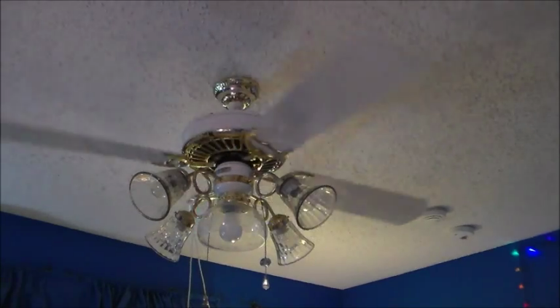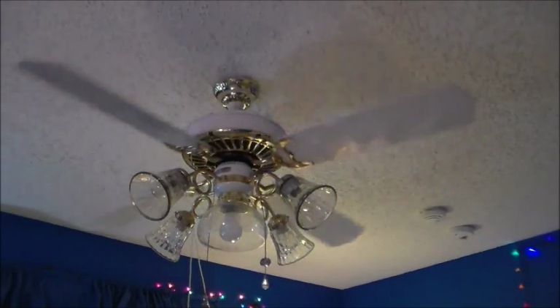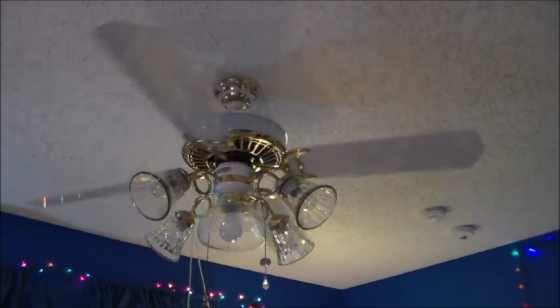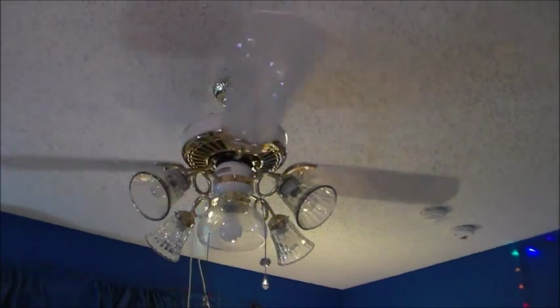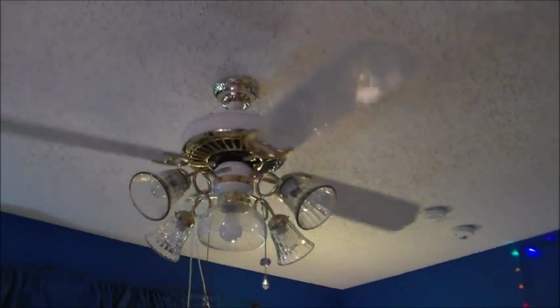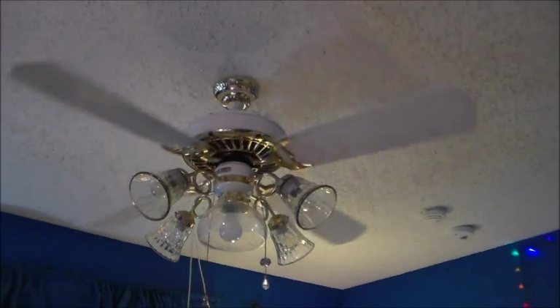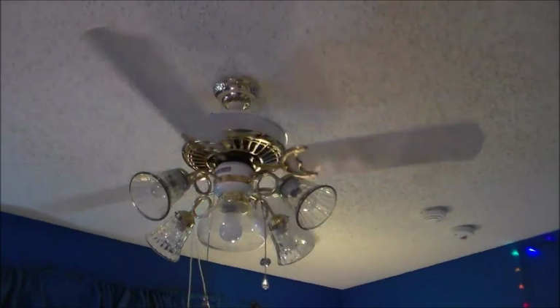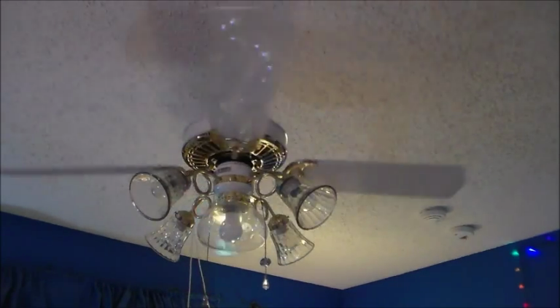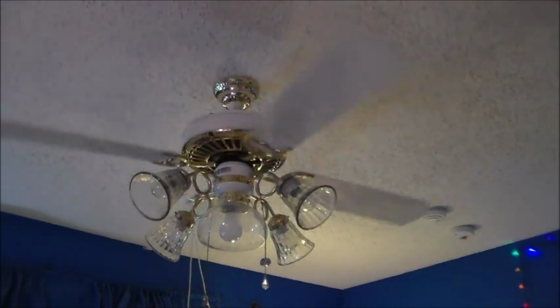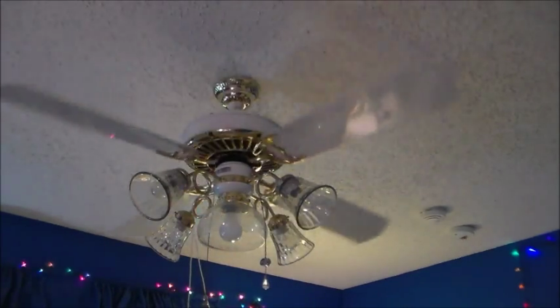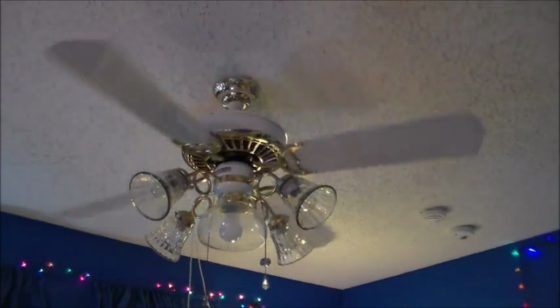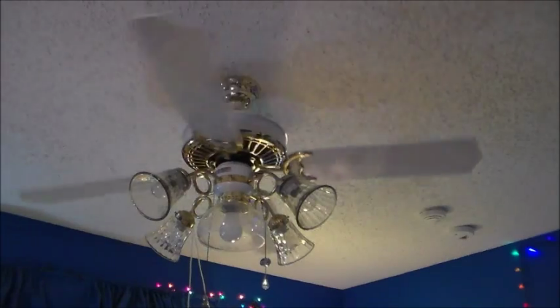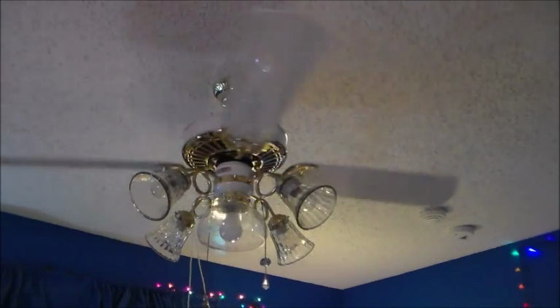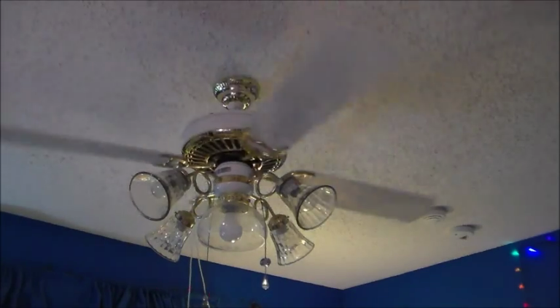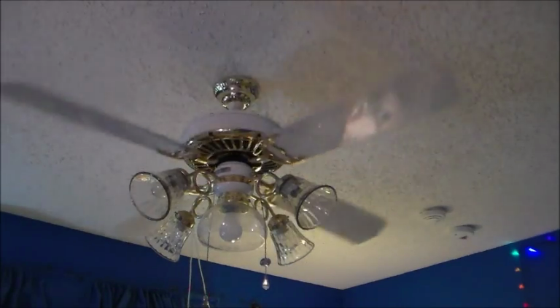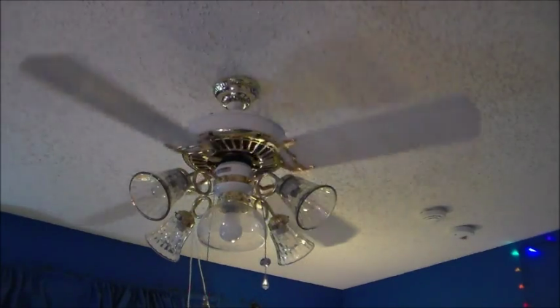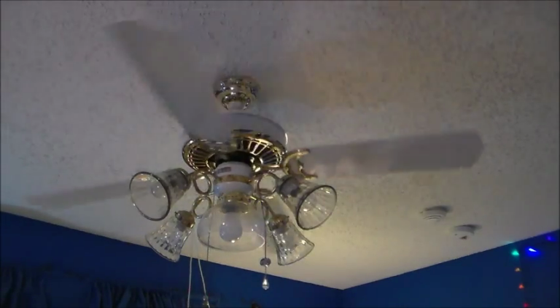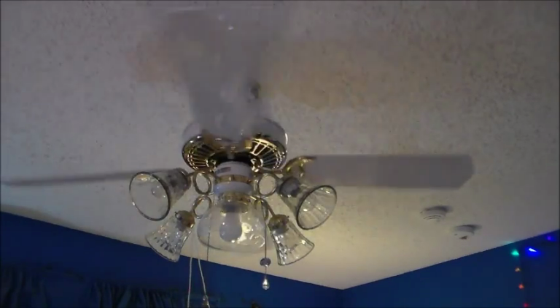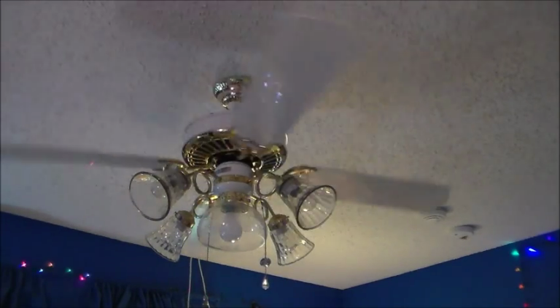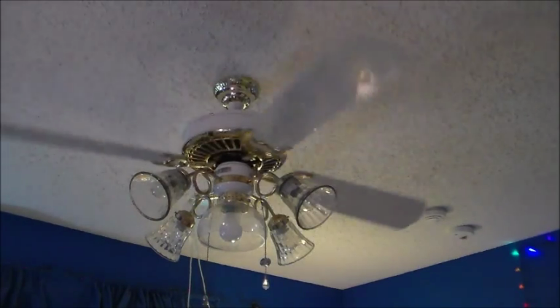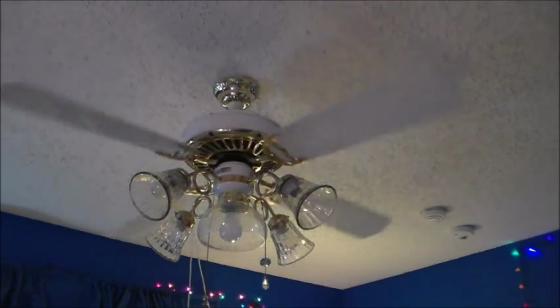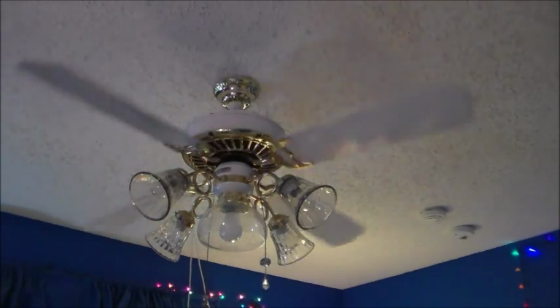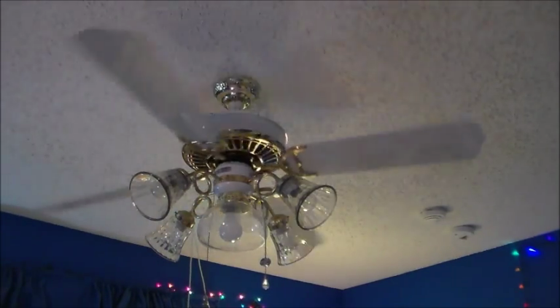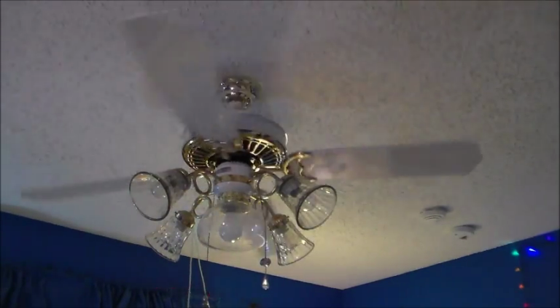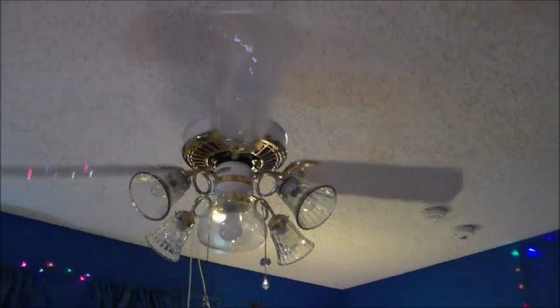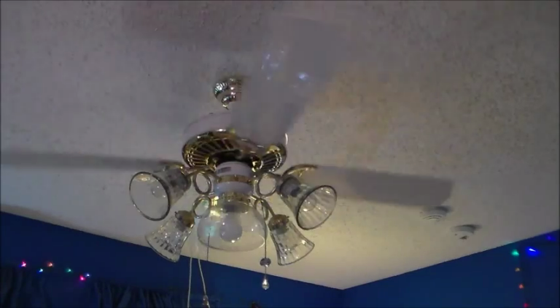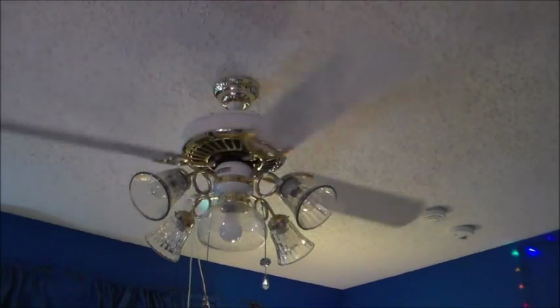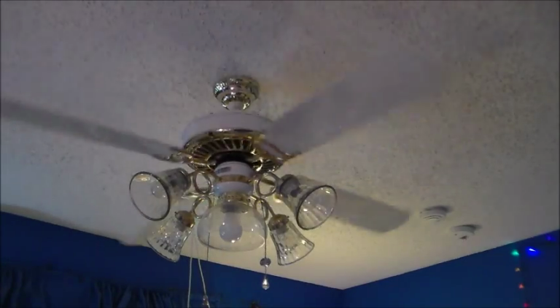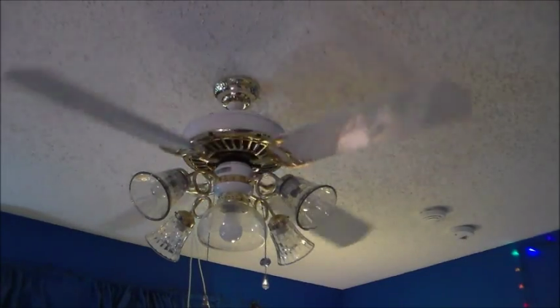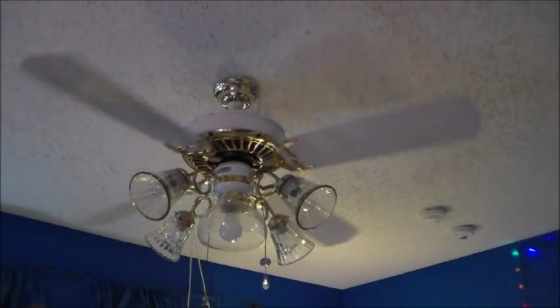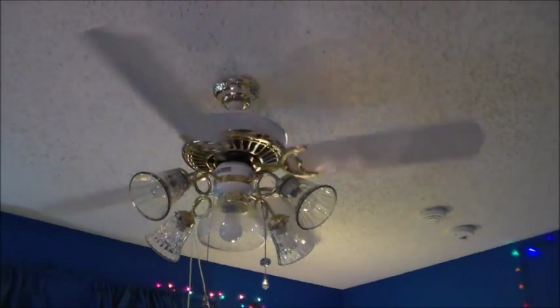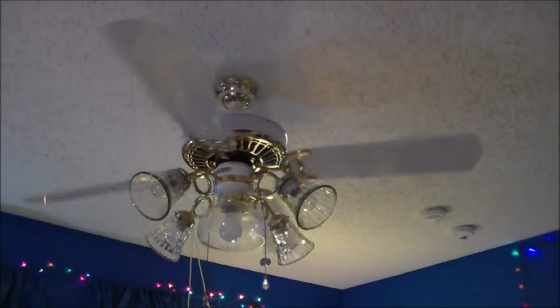I'm going to literally crap my pants. This looks so awesome. Look at it. Look at its majestic beauty.